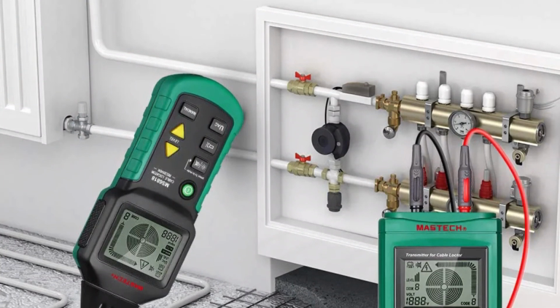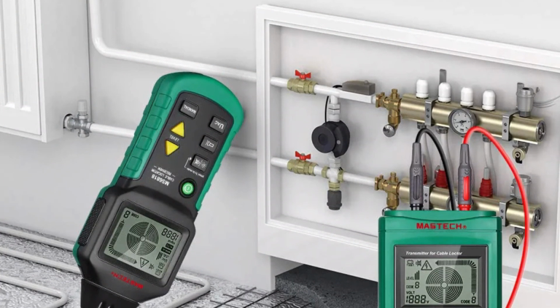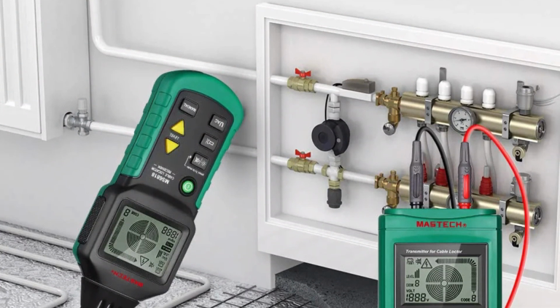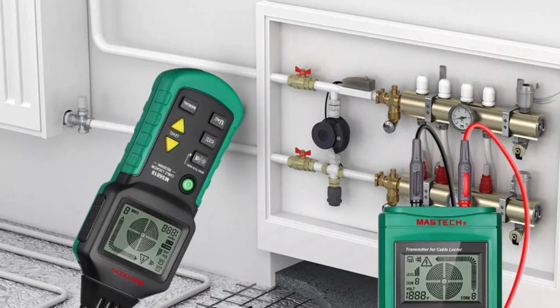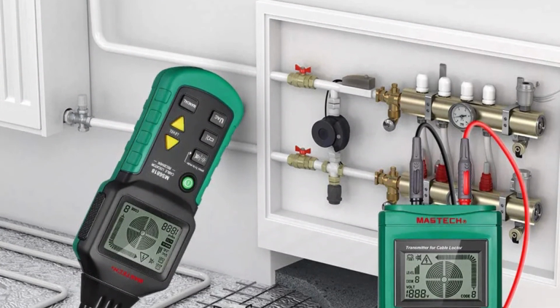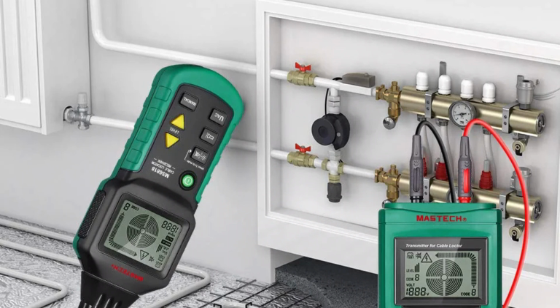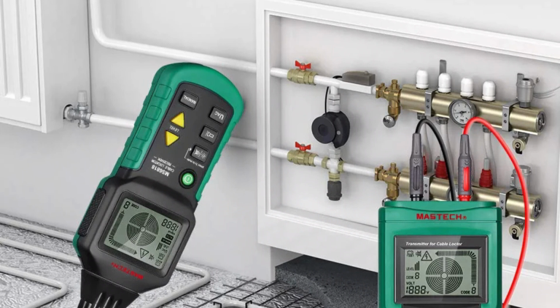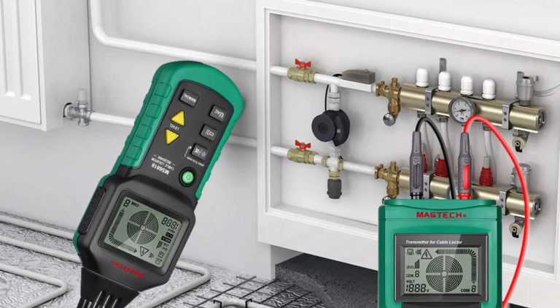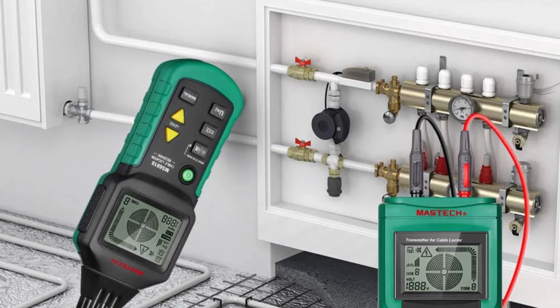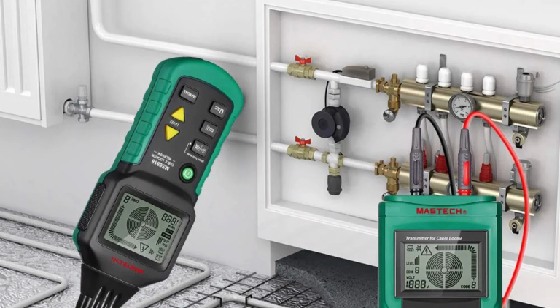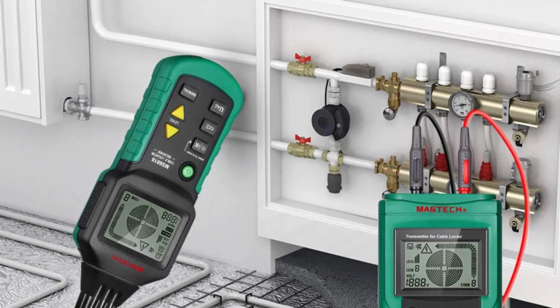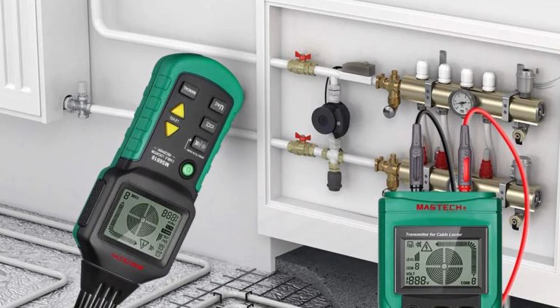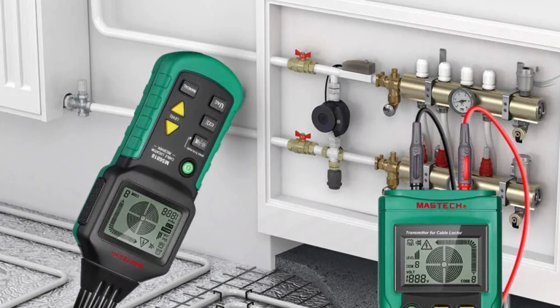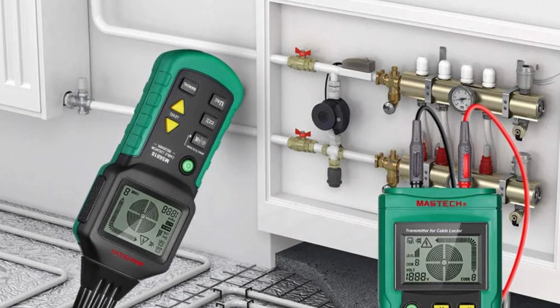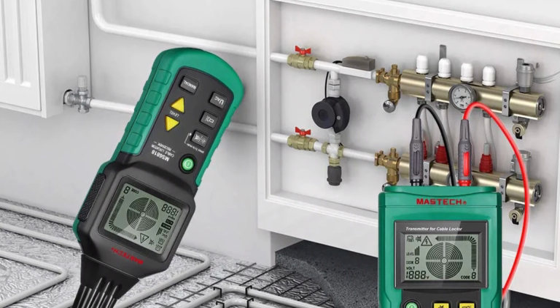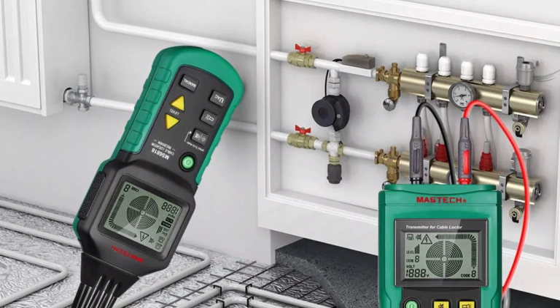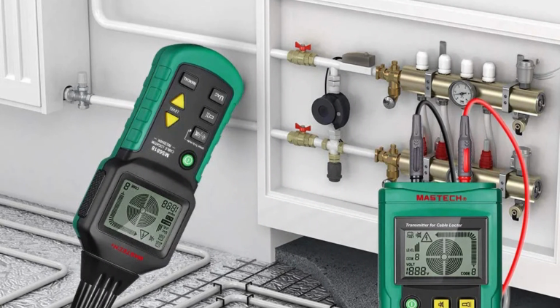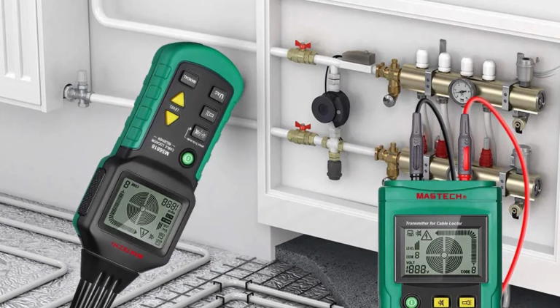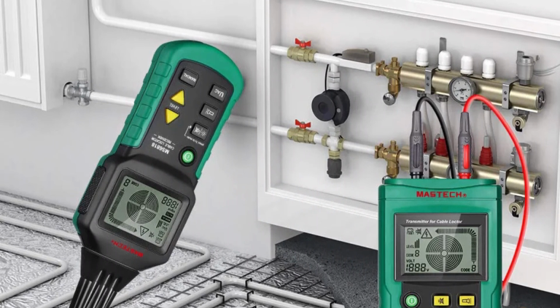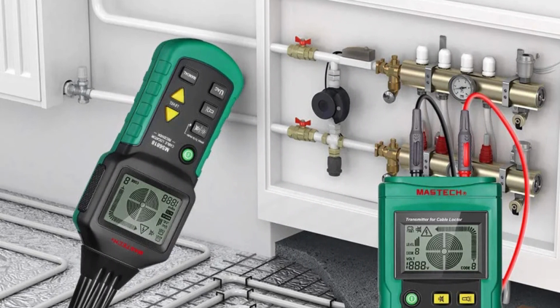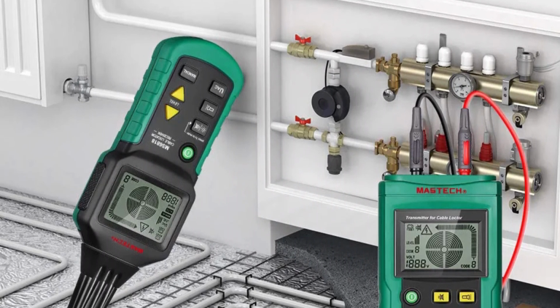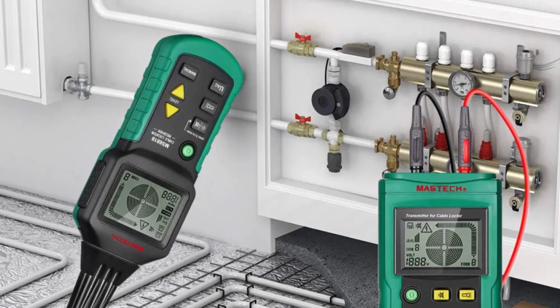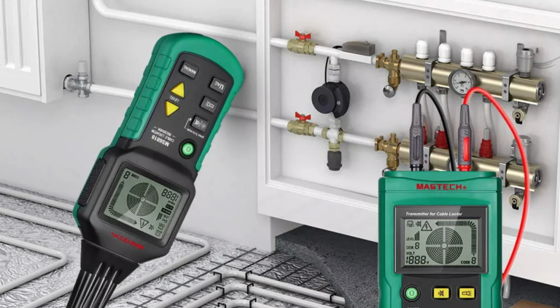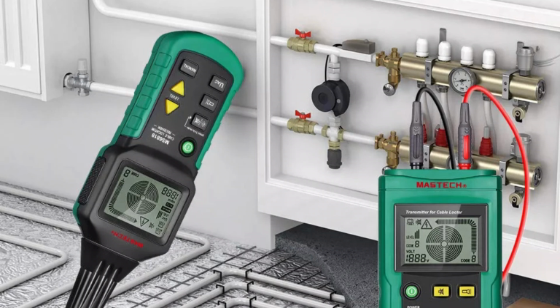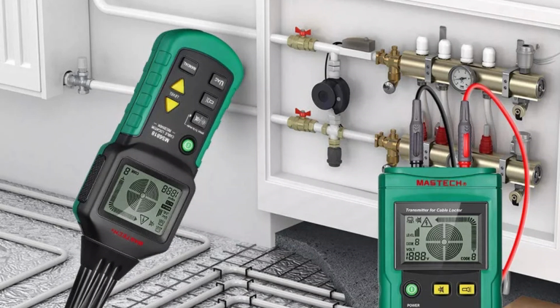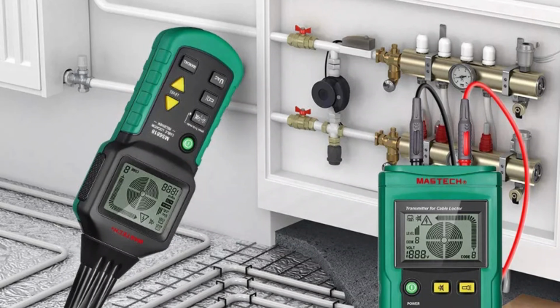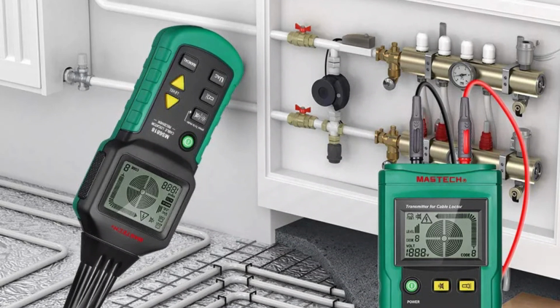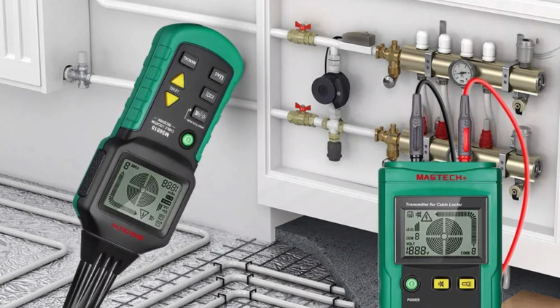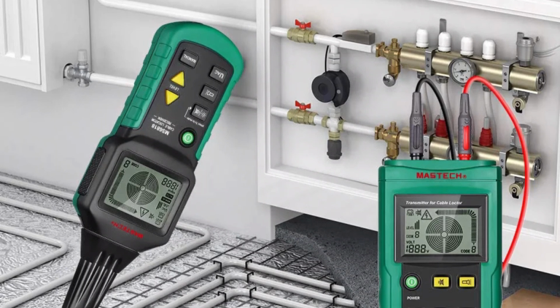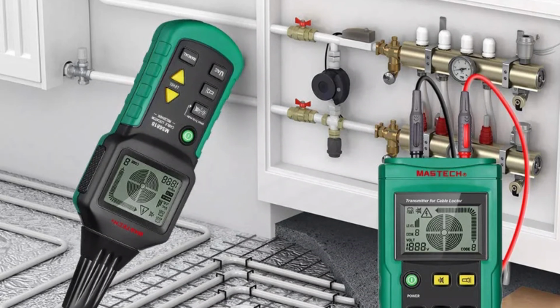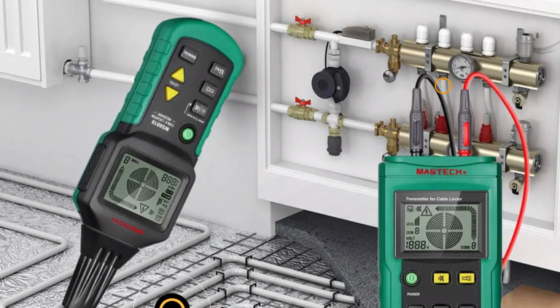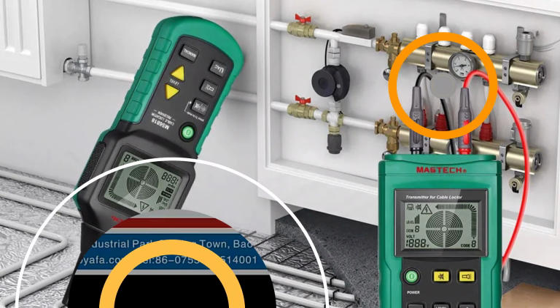Overall, the Mastic MS6818 Wire Cable Tracker is a reliable choice for those seeking high-quality, reliable, and environmentally-friendly equipment.